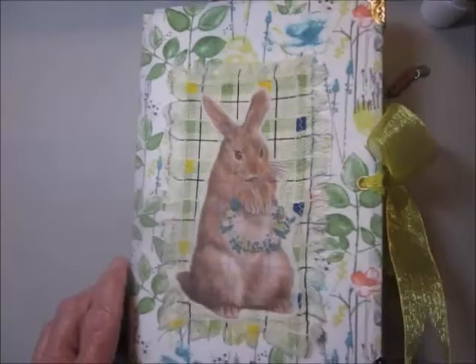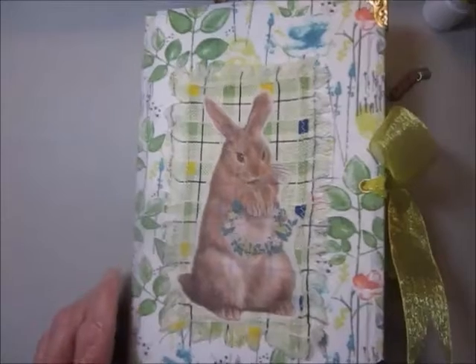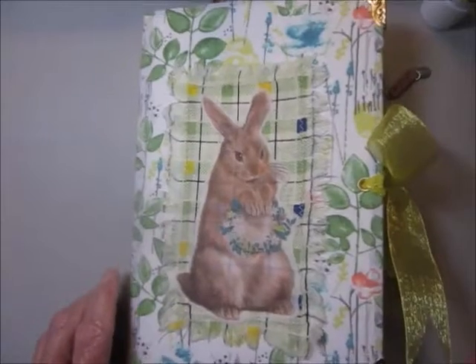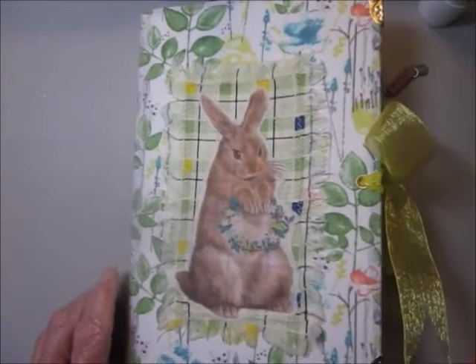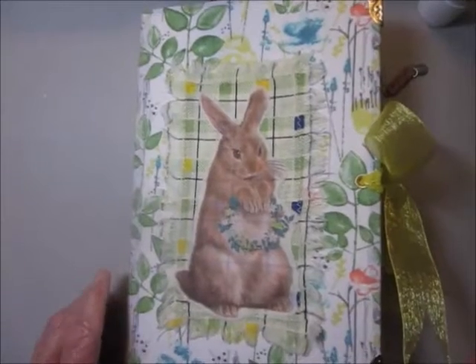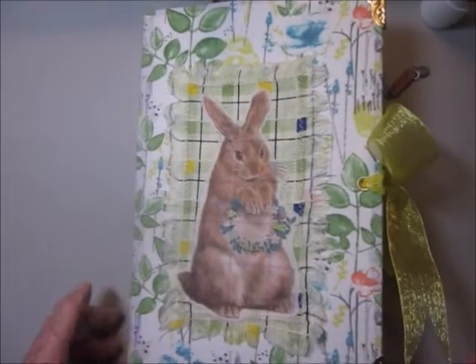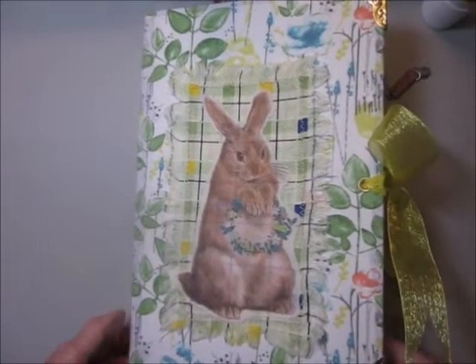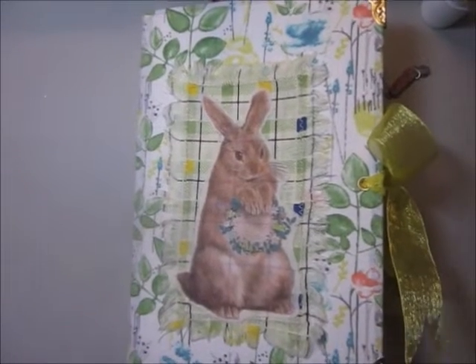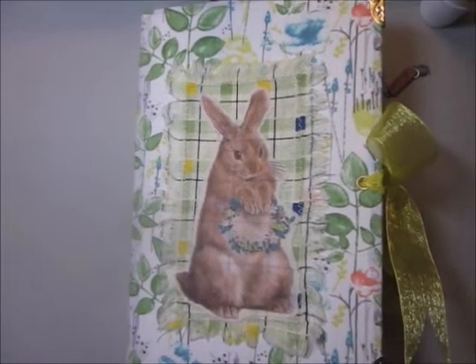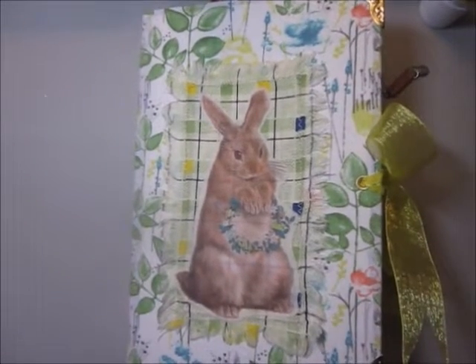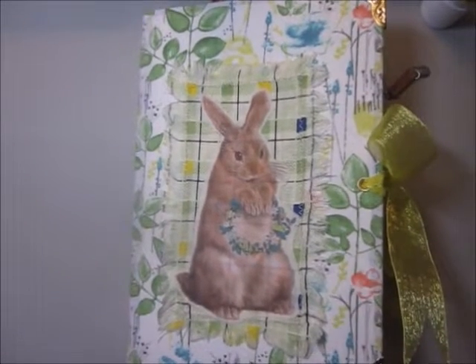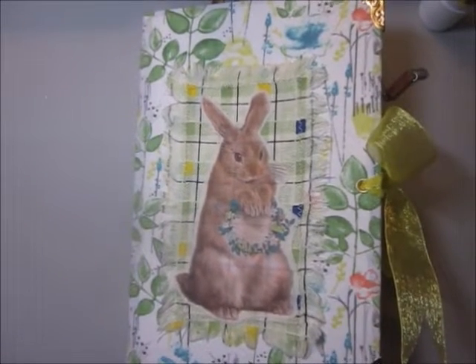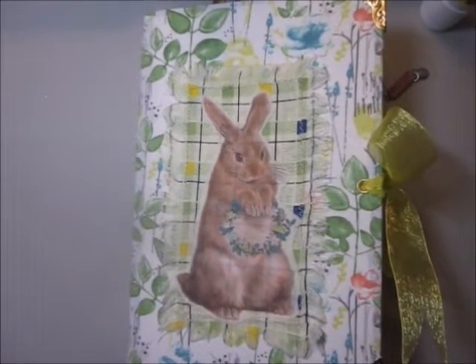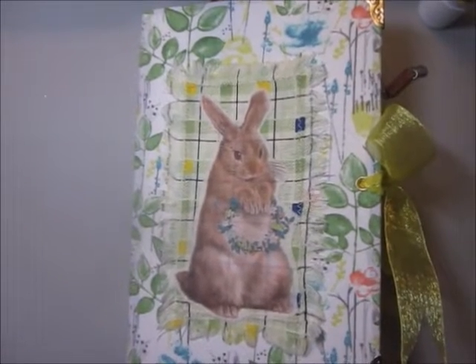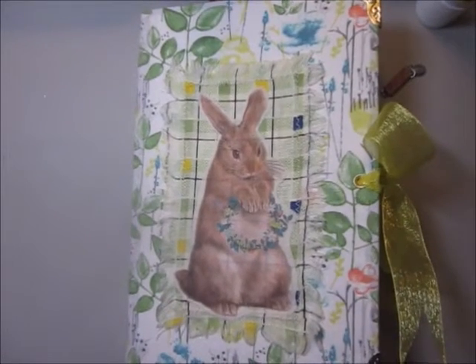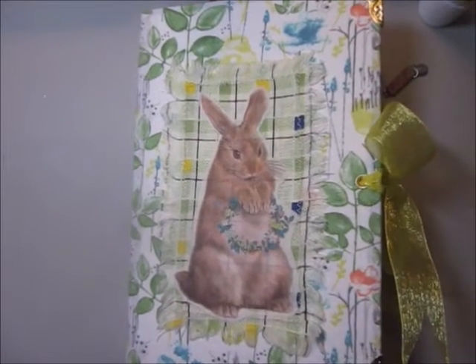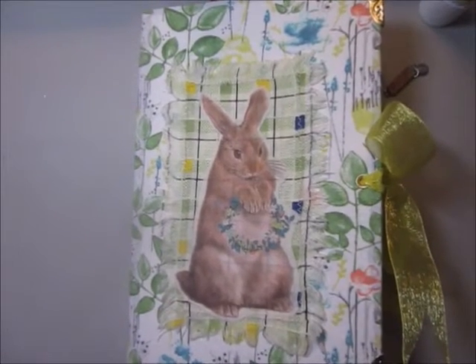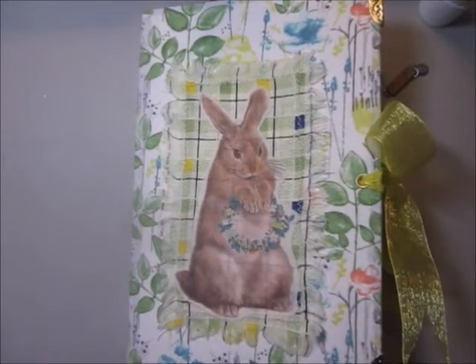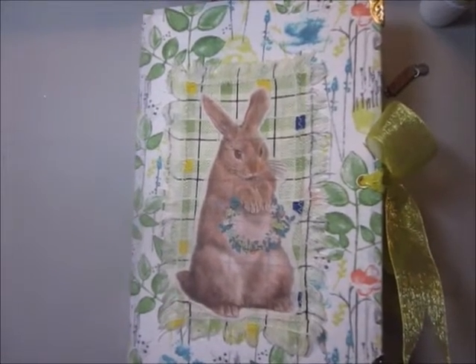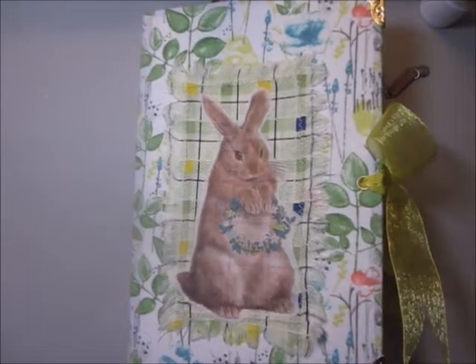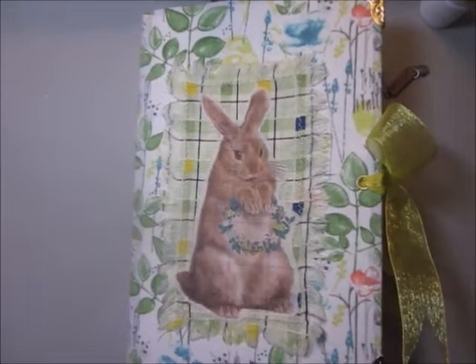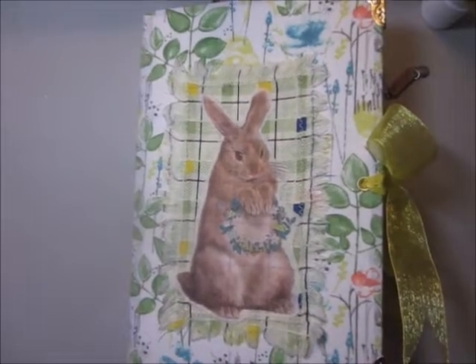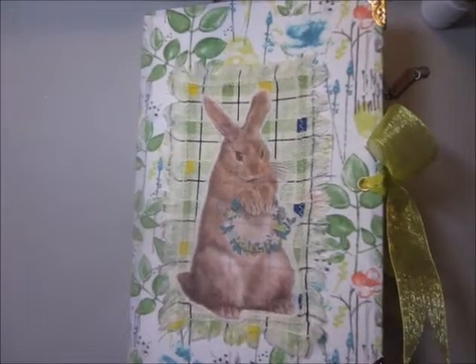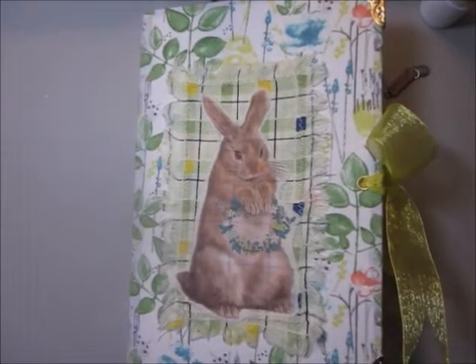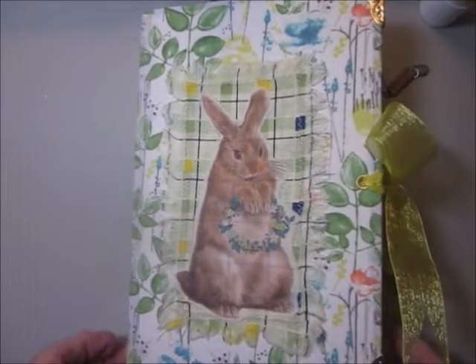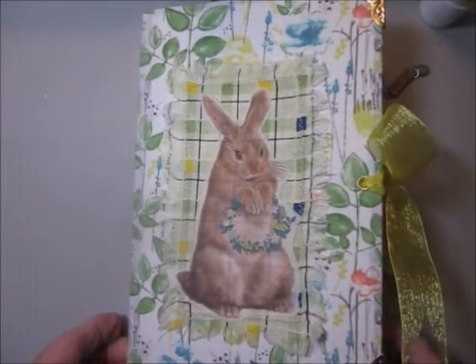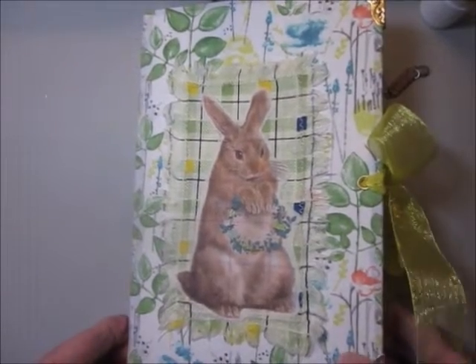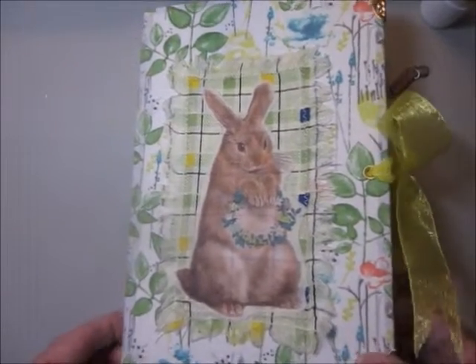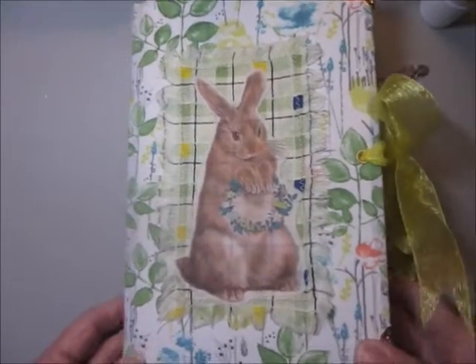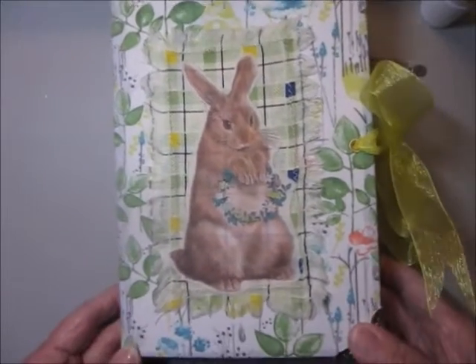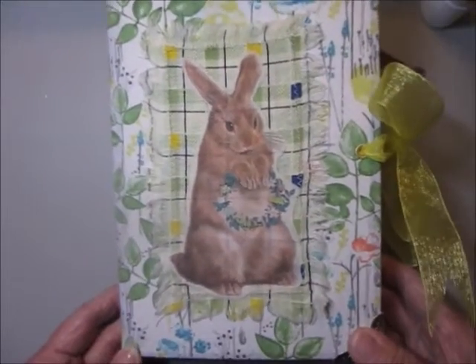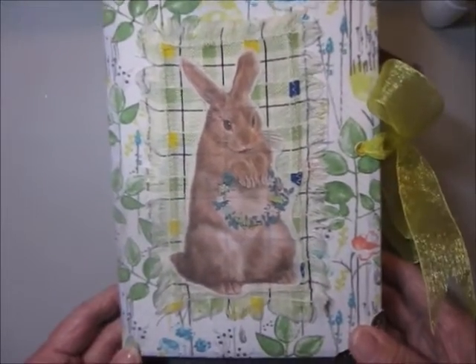Hello. Here I am with a bobbly camera — sorry about that — and another Easter journal.